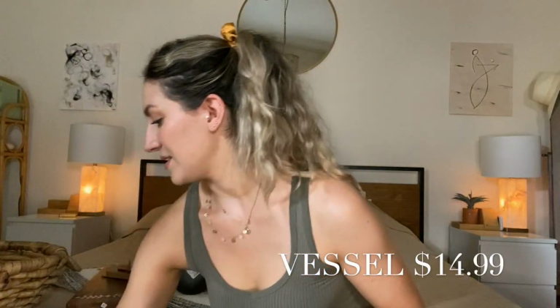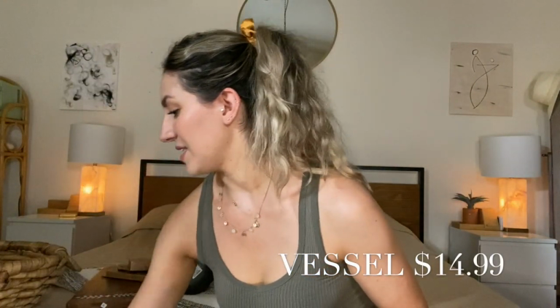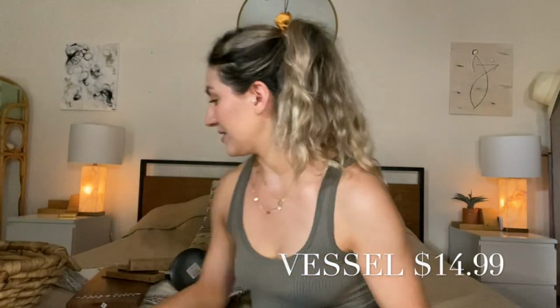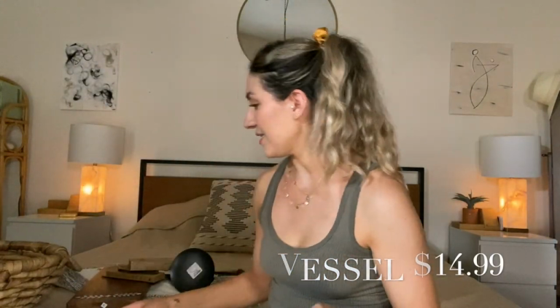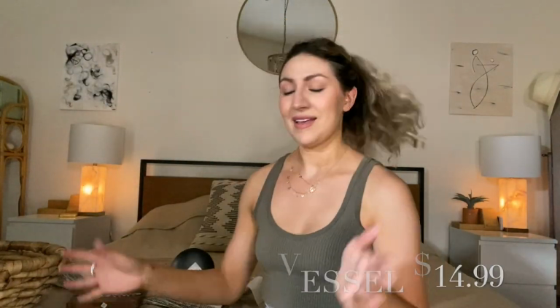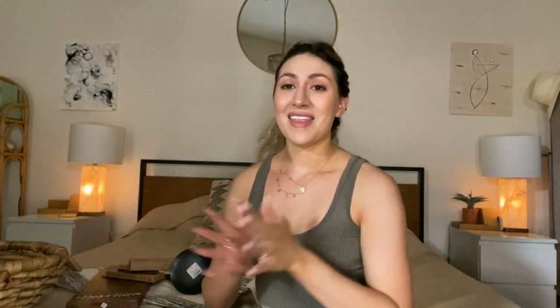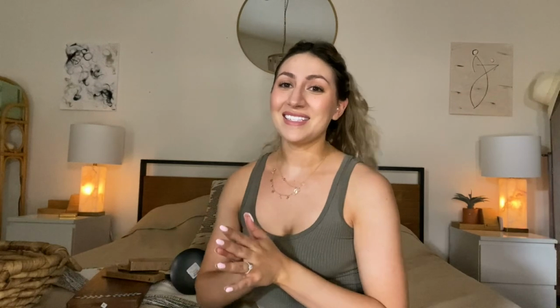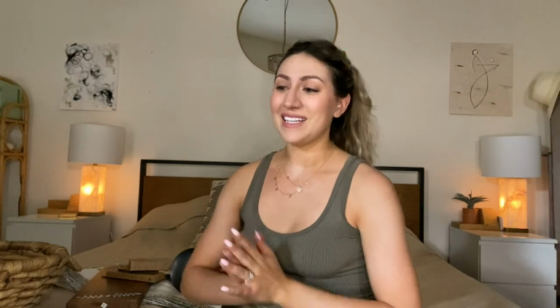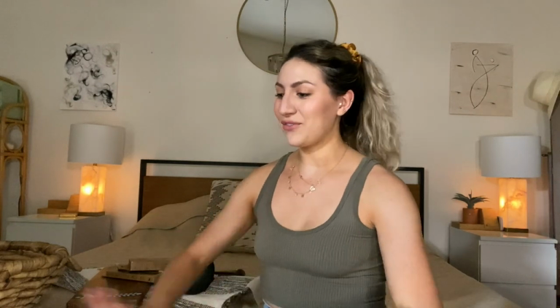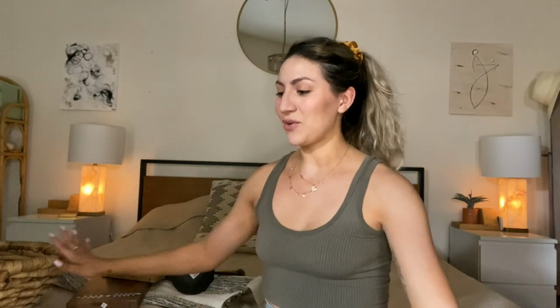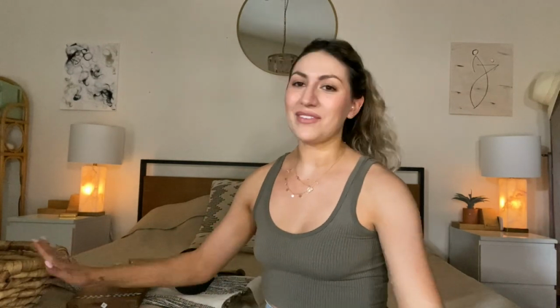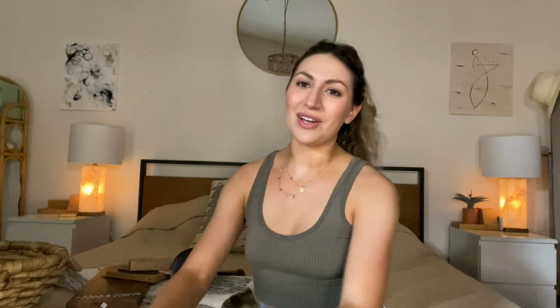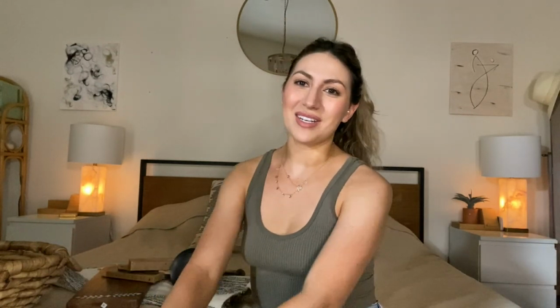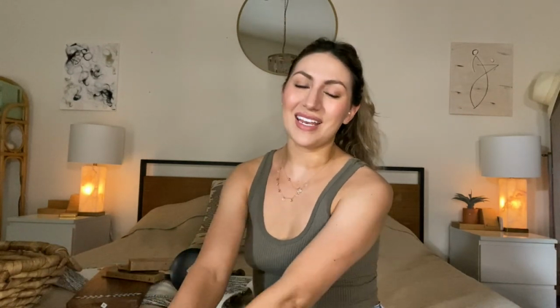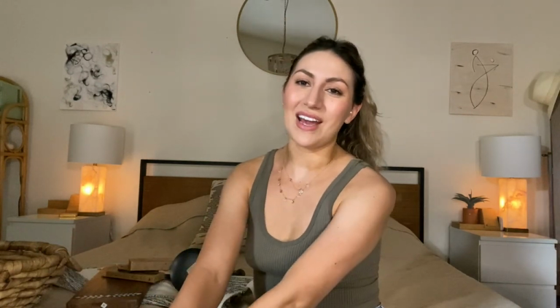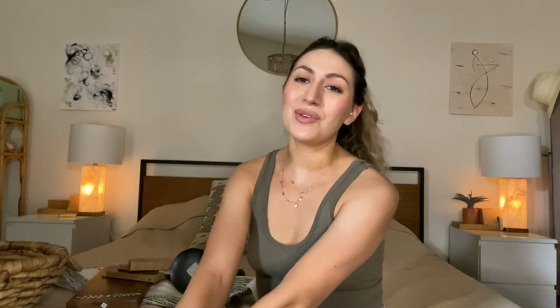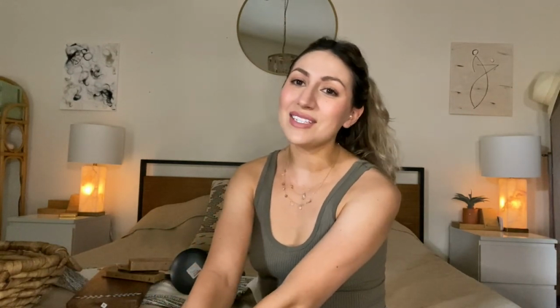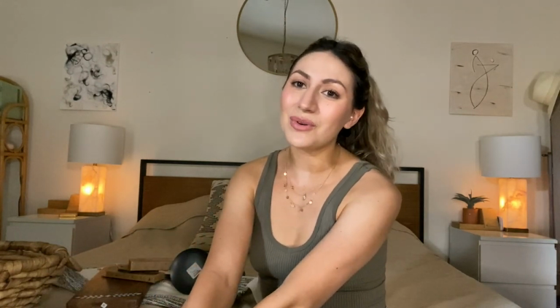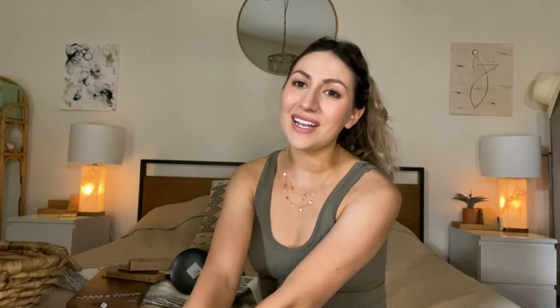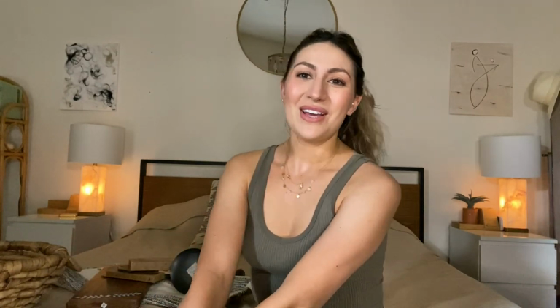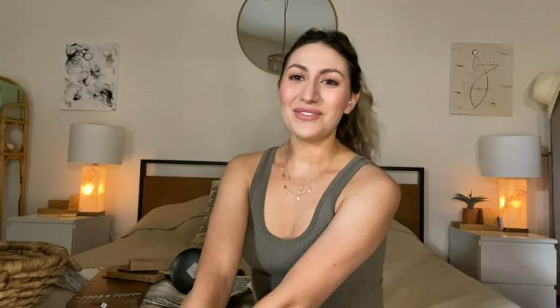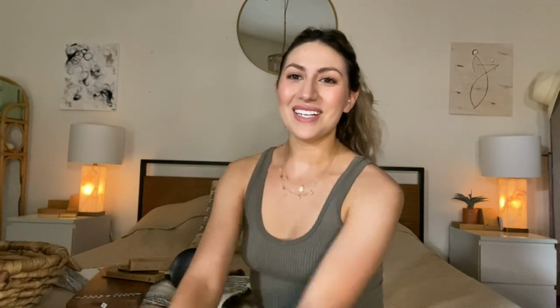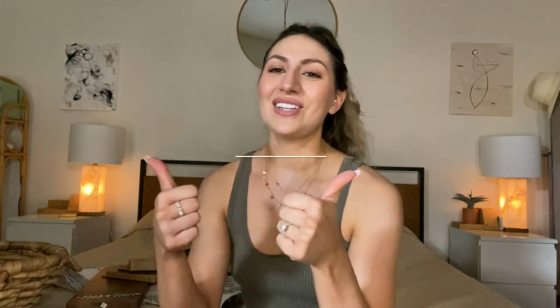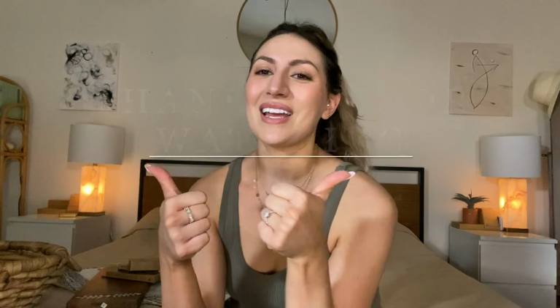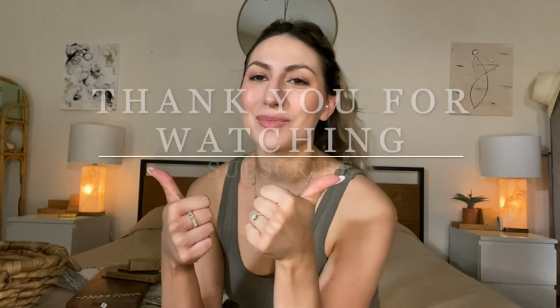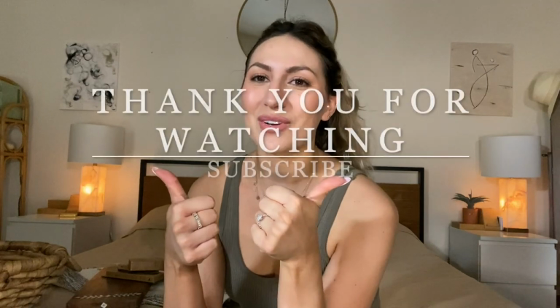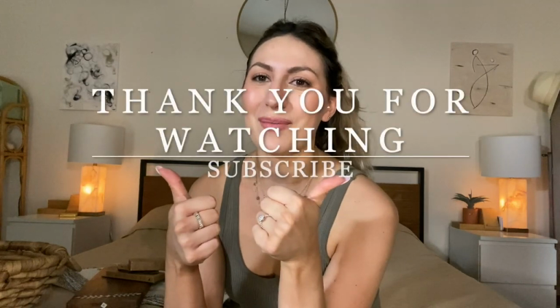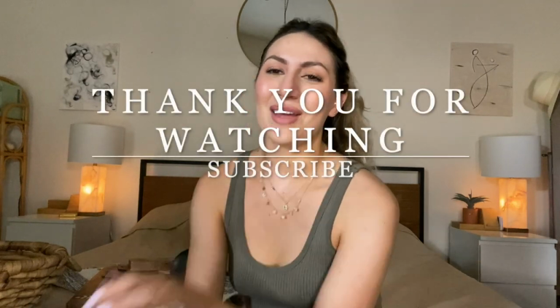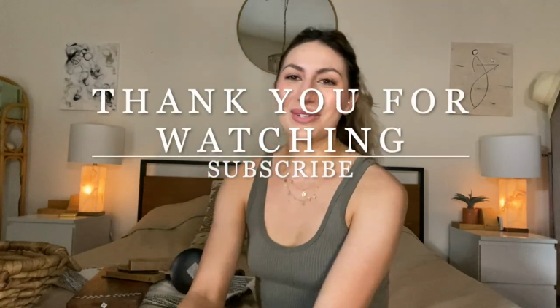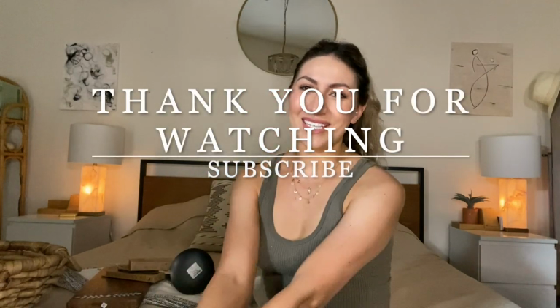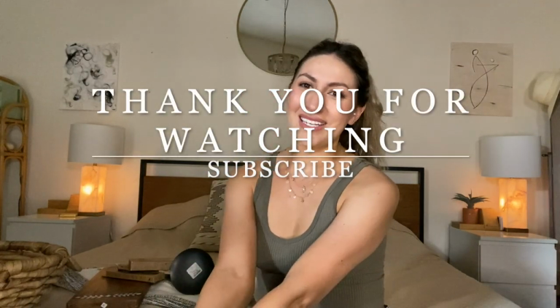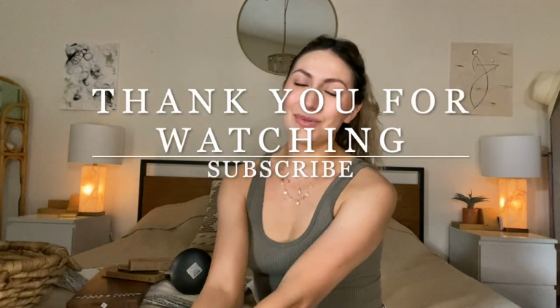And yeah, that is it for what we found at HomeGoods today. I hope you guys enjoyed. Don't forget to like and subscribe, and we'll see you in the next one.